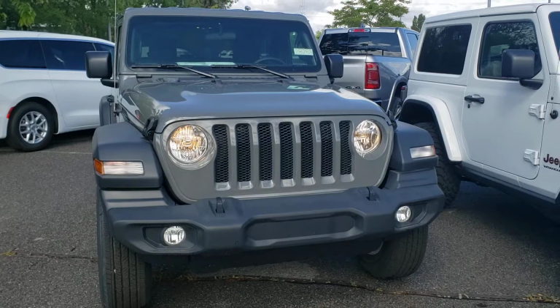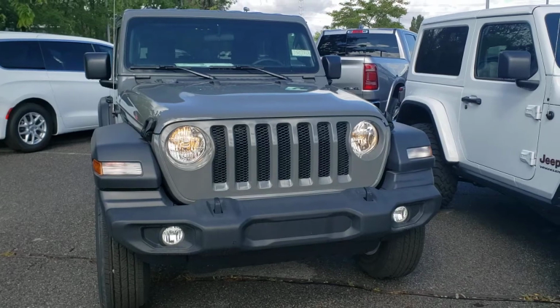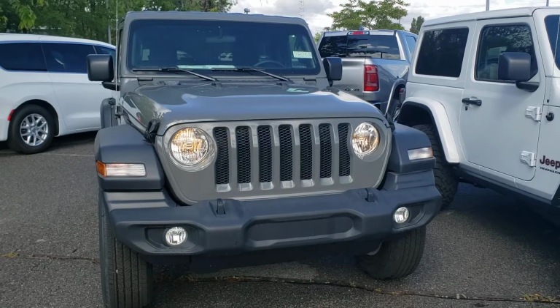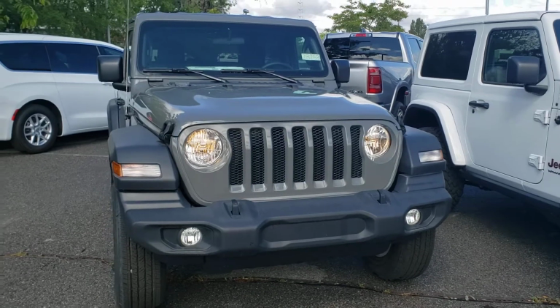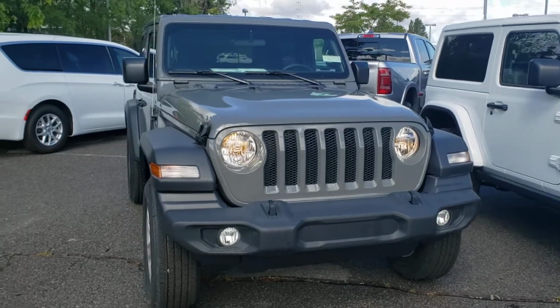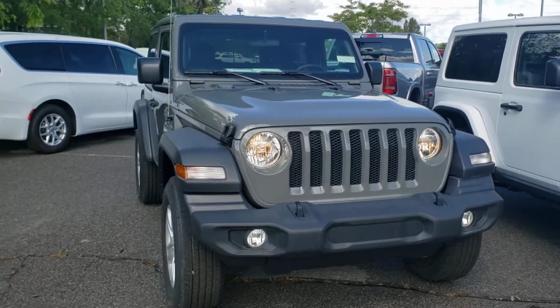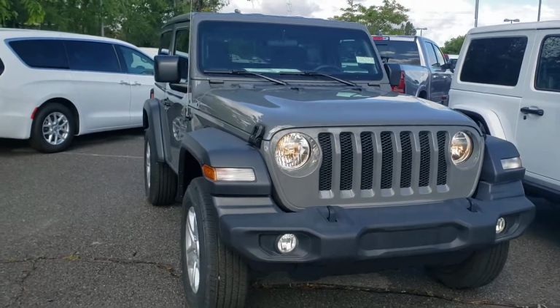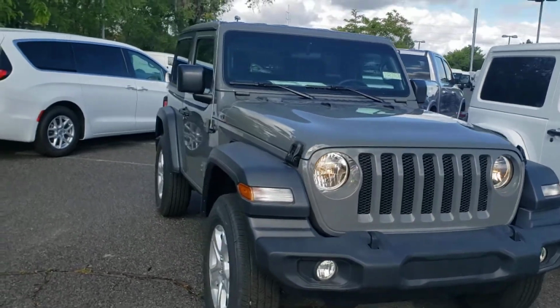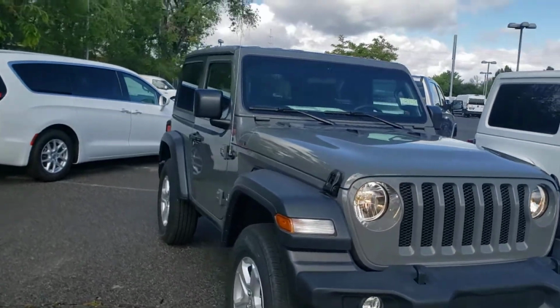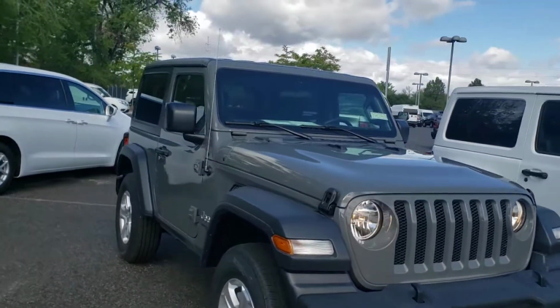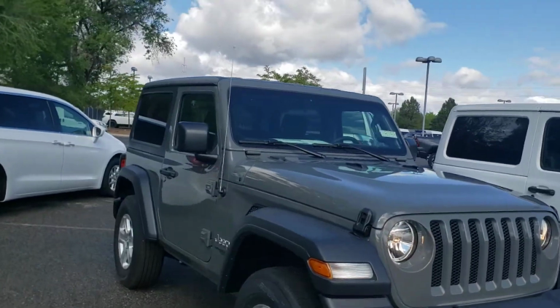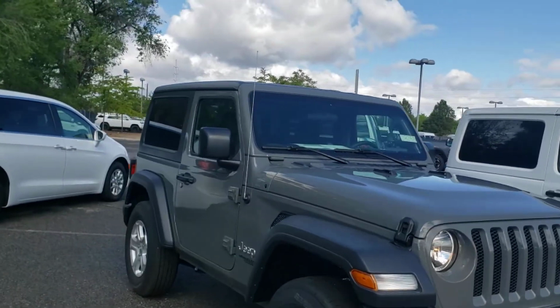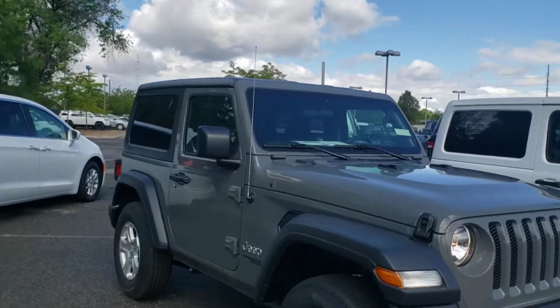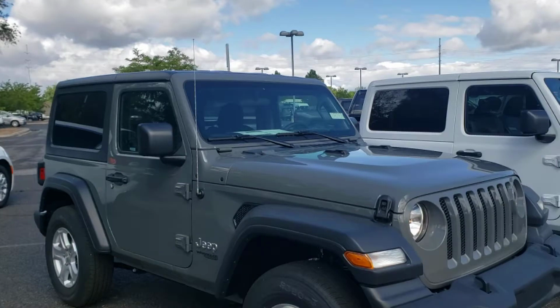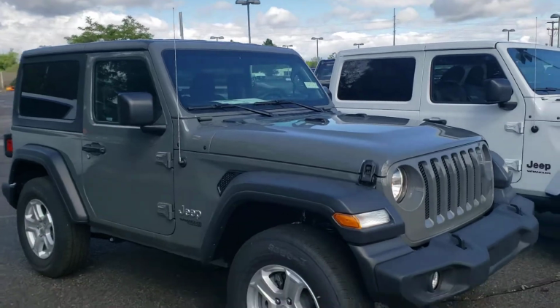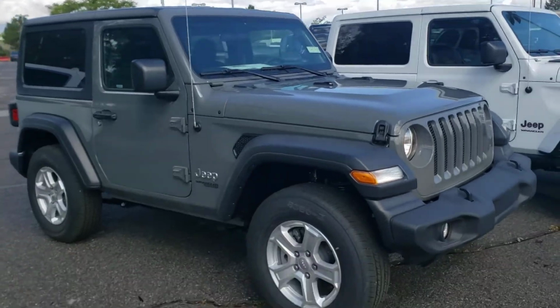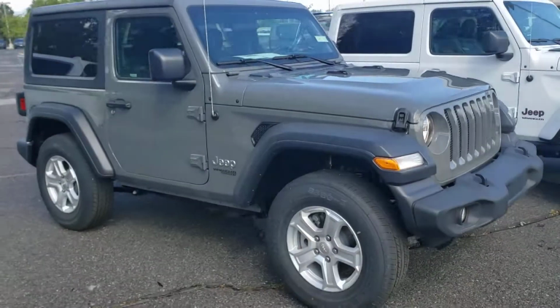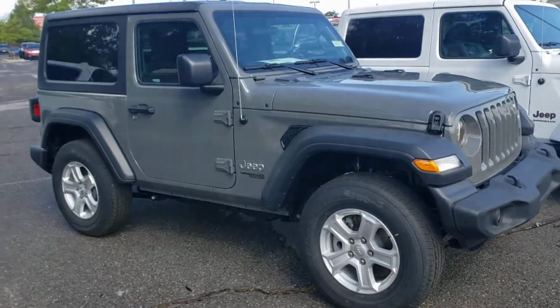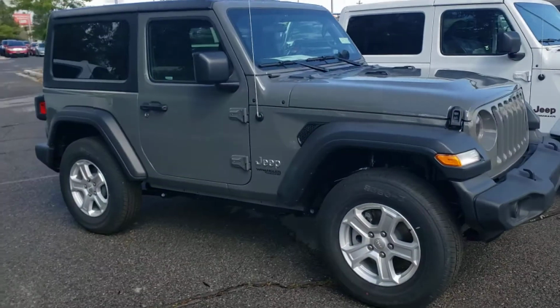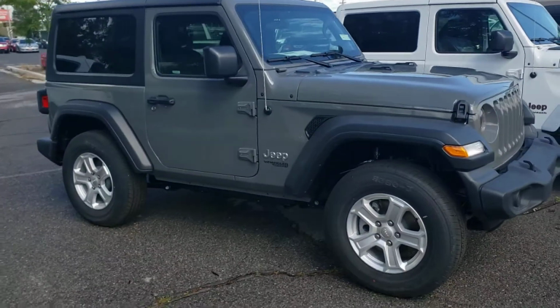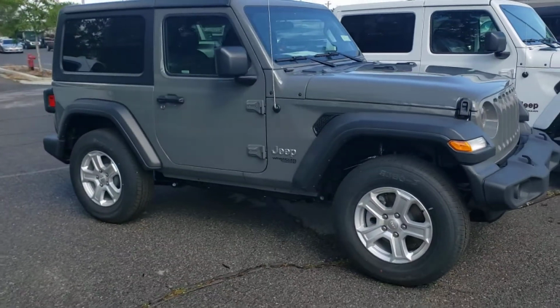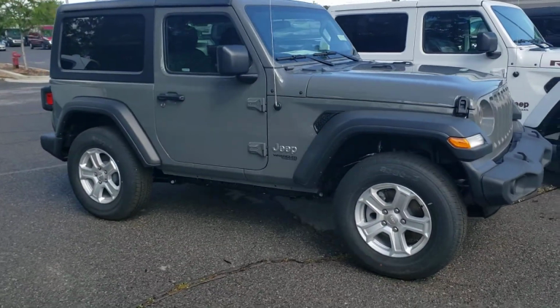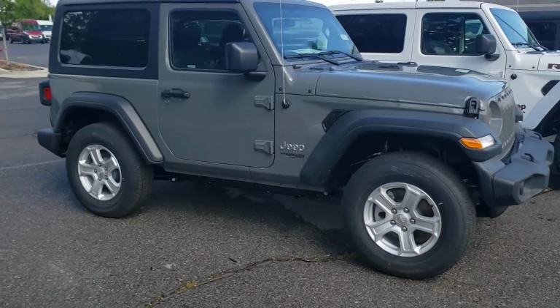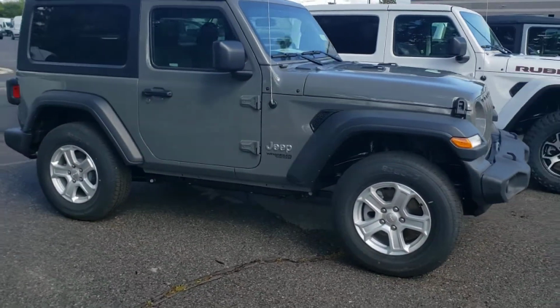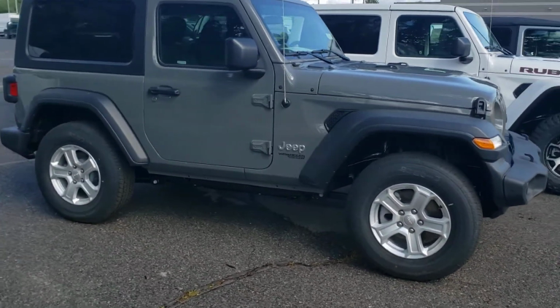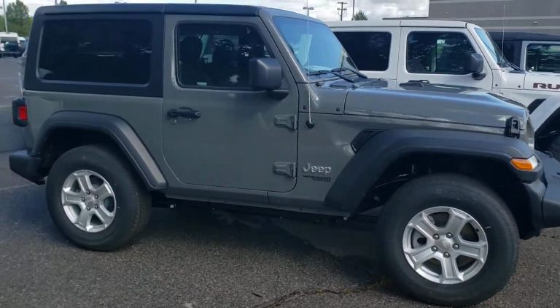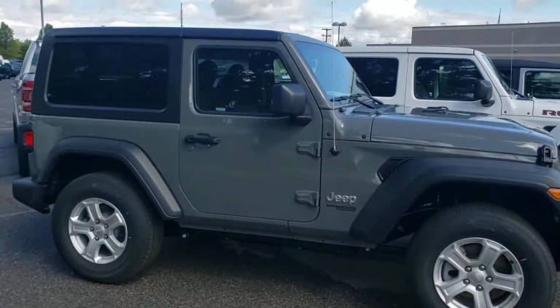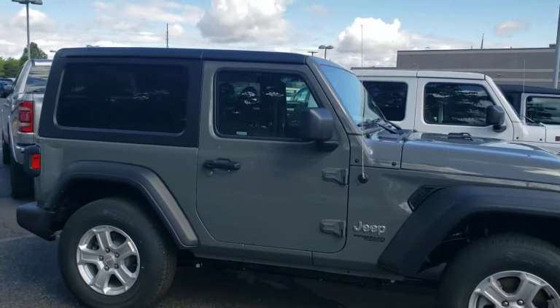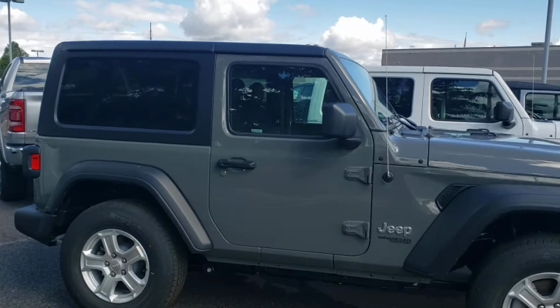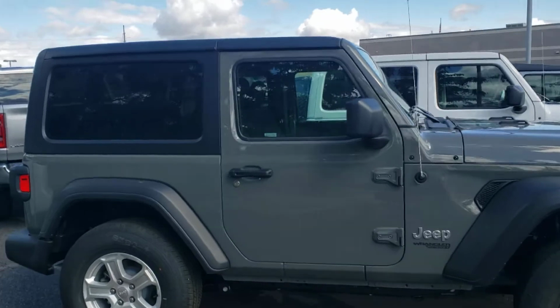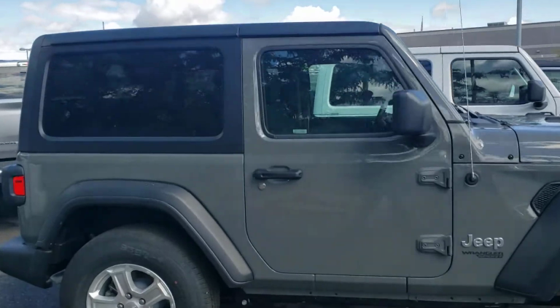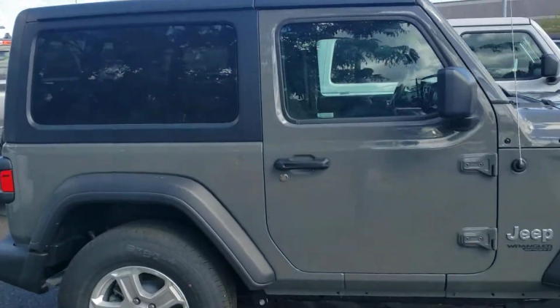Good morning James, this is Chris at Larry H. Miller Battlefield. Just talked to you a few minutes ago on the phone. You inquired about our 2020 Jeep Wrangler Sport S in the awesome Stingray color — love this color.